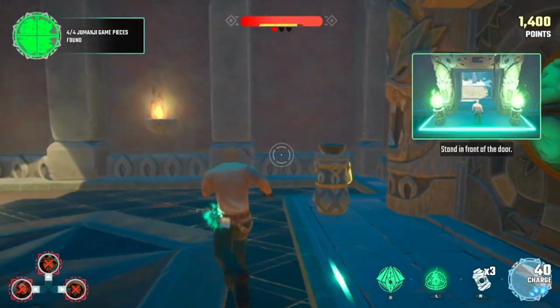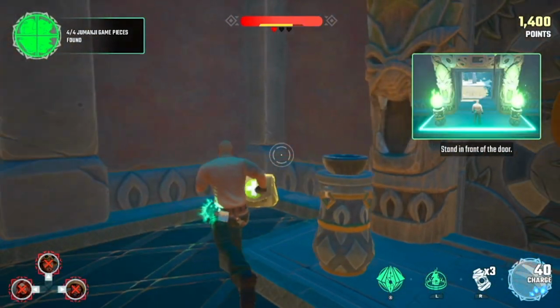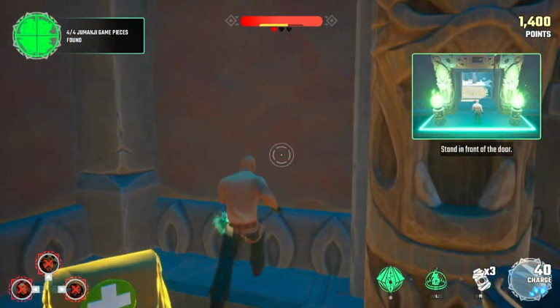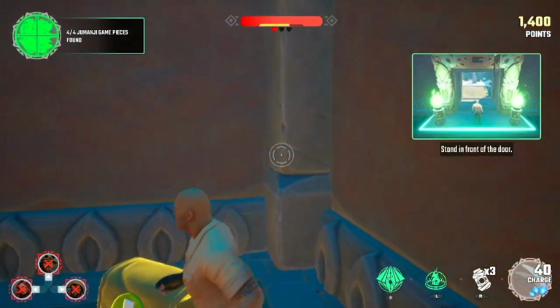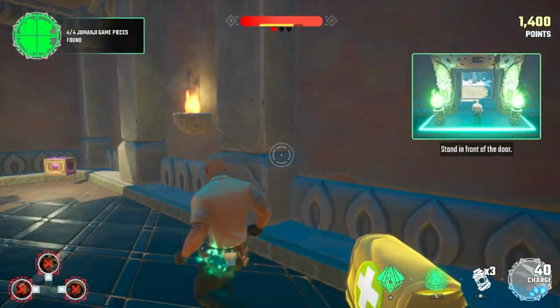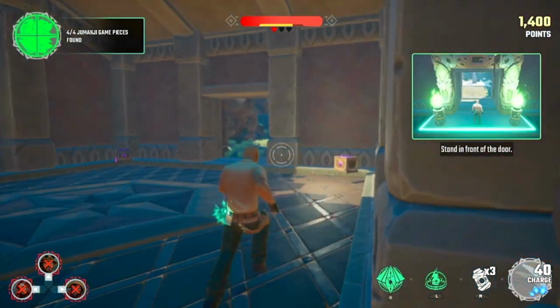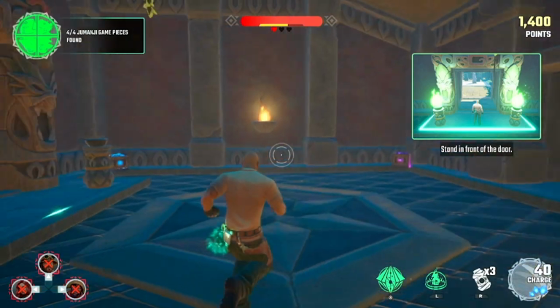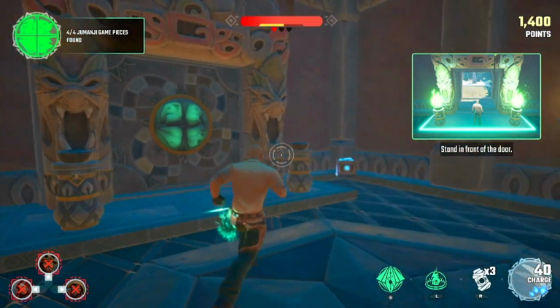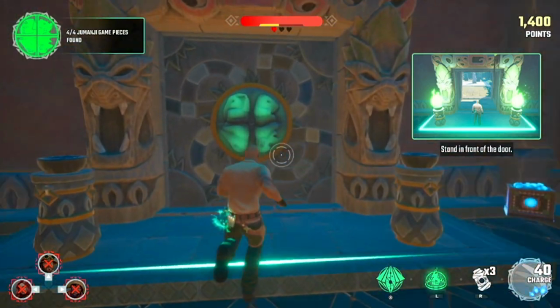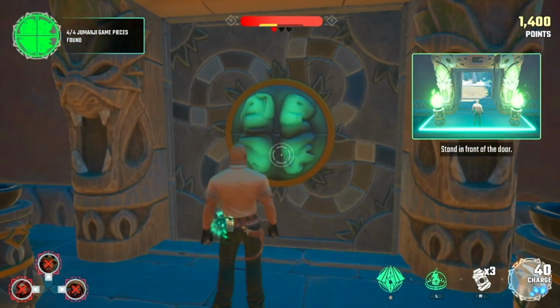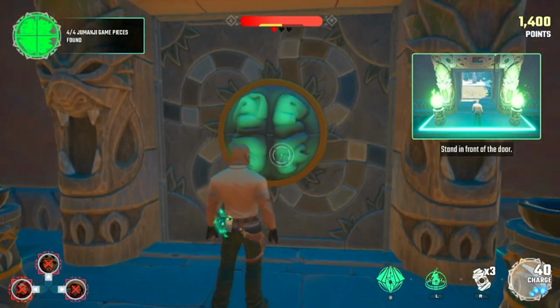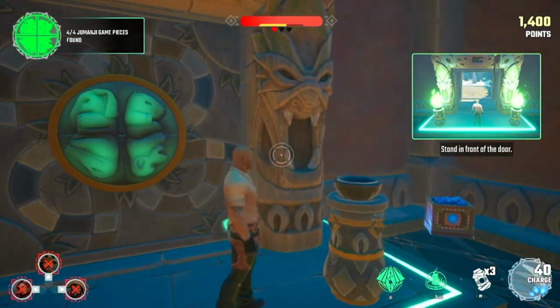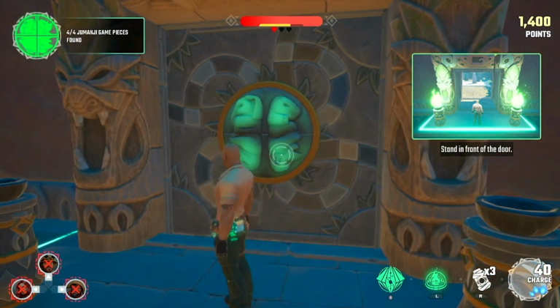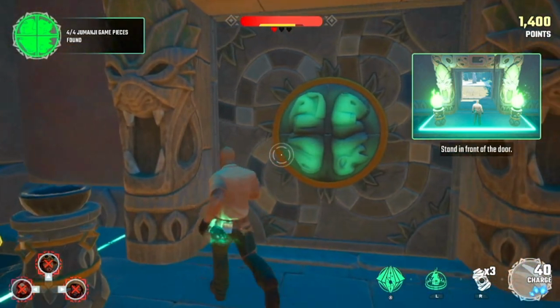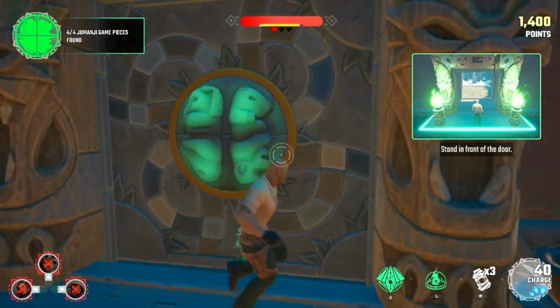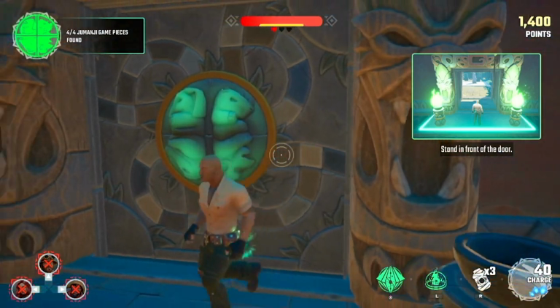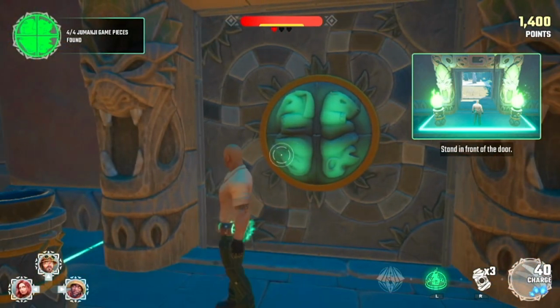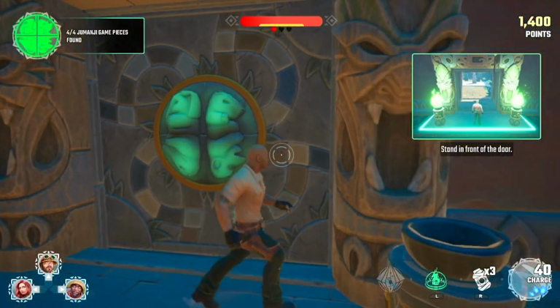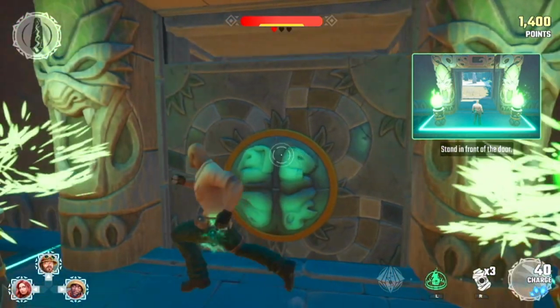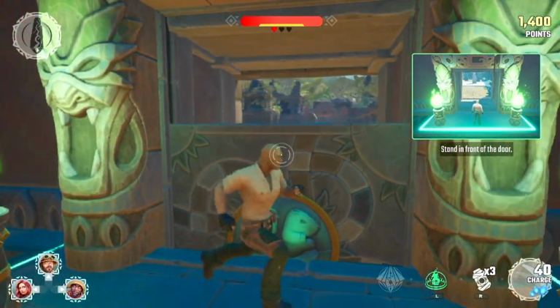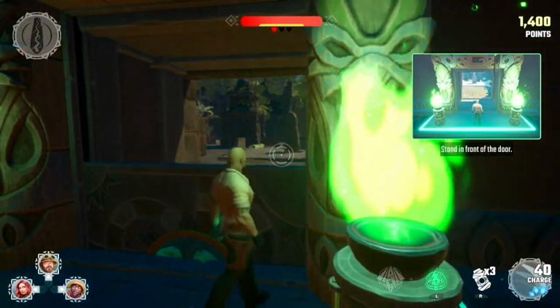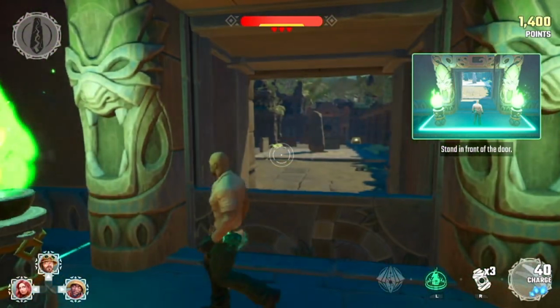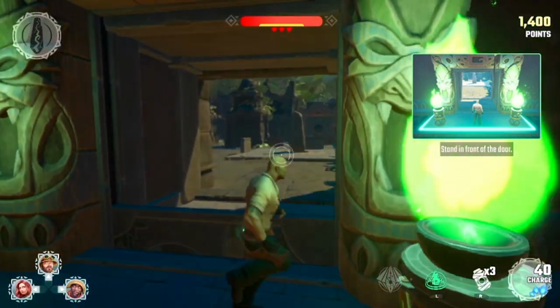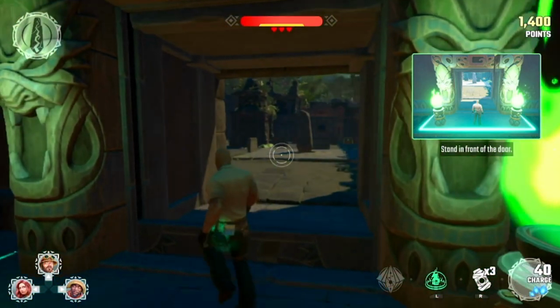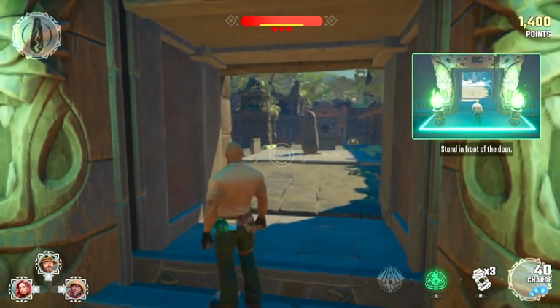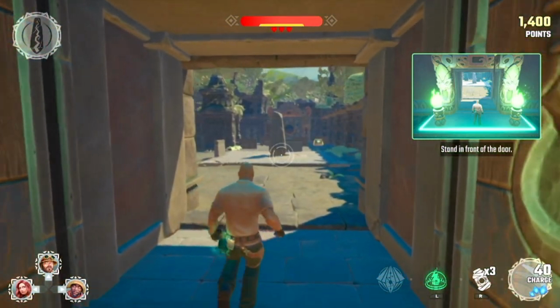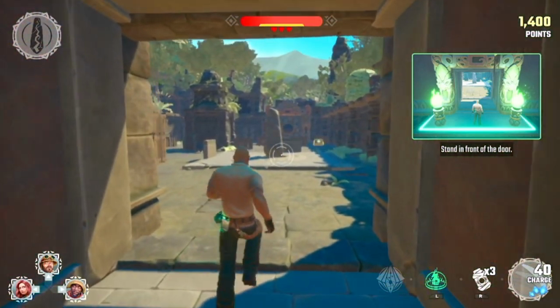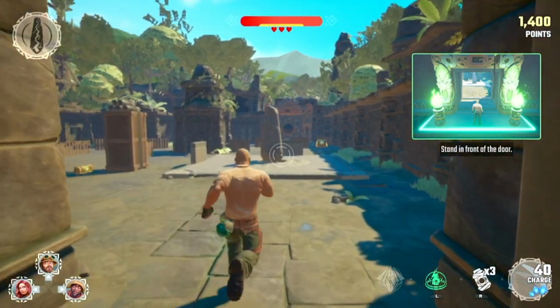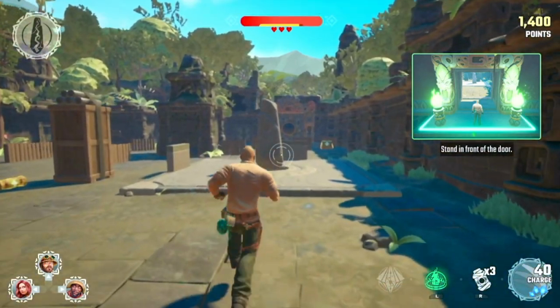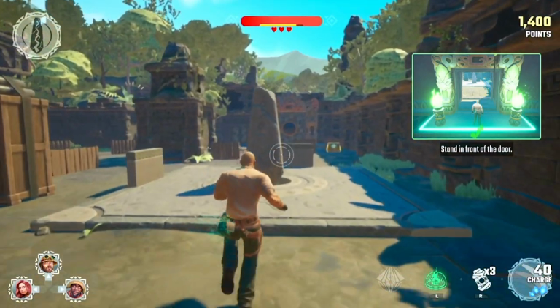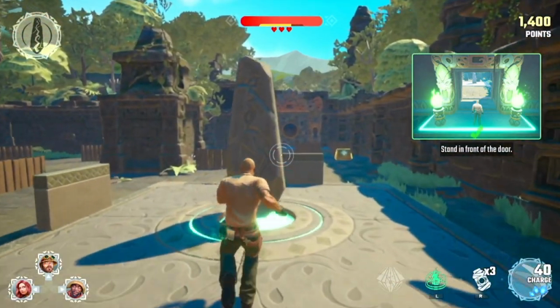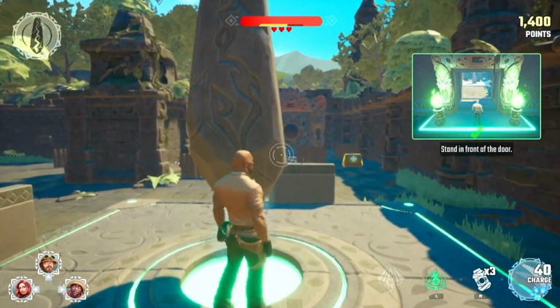Whilst holding the jewel, stand by the Jumanji door to open it. You've activated the door. Don't worry if teammates are left behind when the door closes — they will be teleported inside. More importantly, any teammates who have lost all of their lives will come back to life in this room!